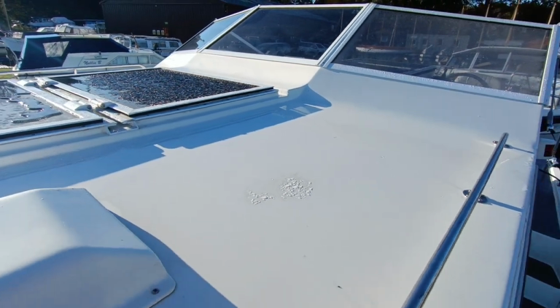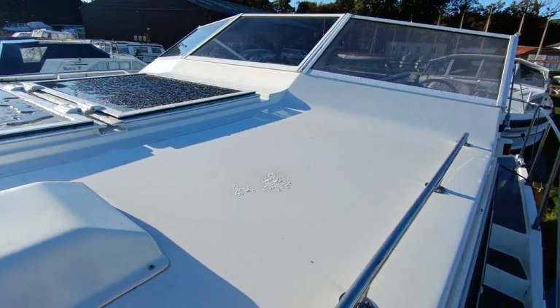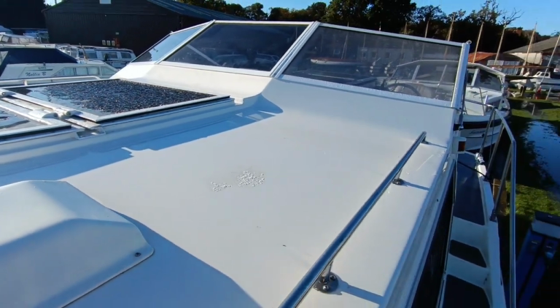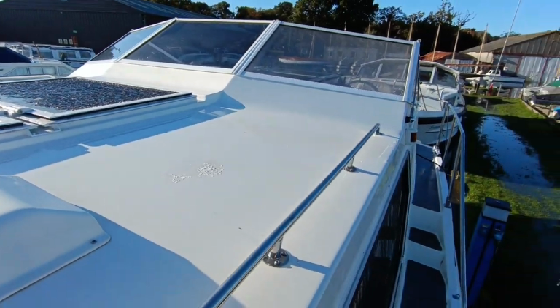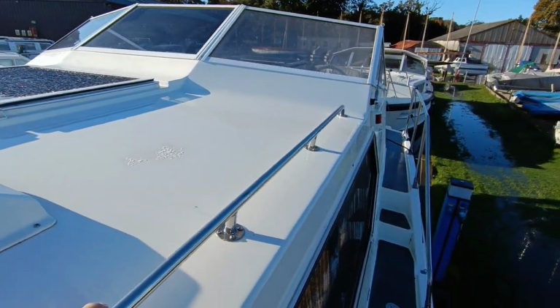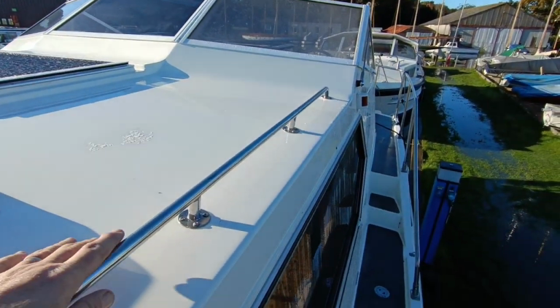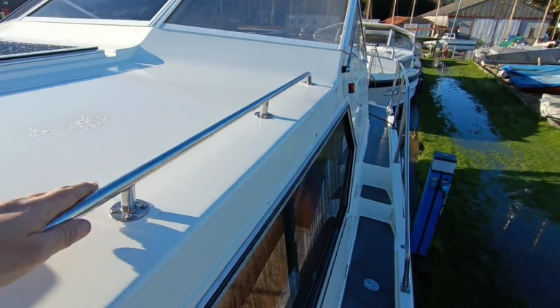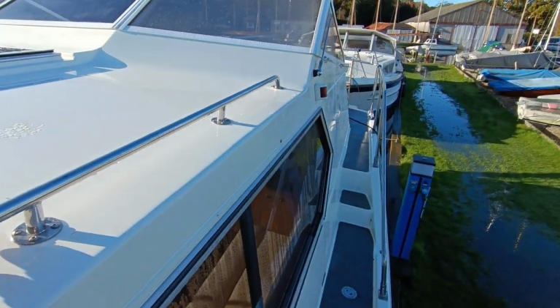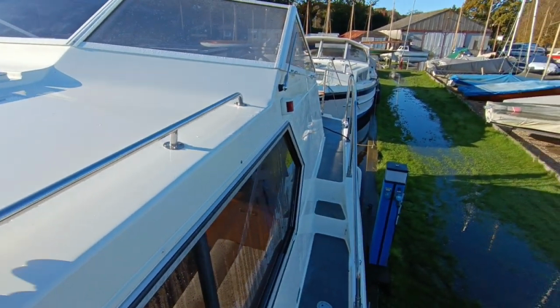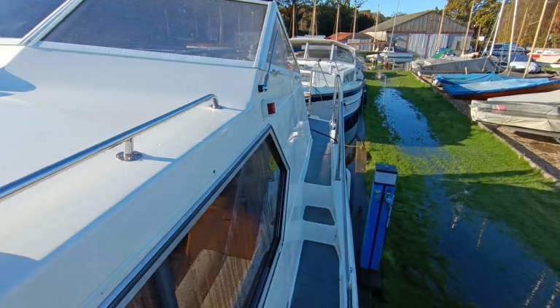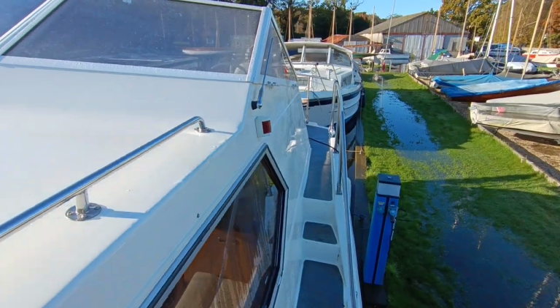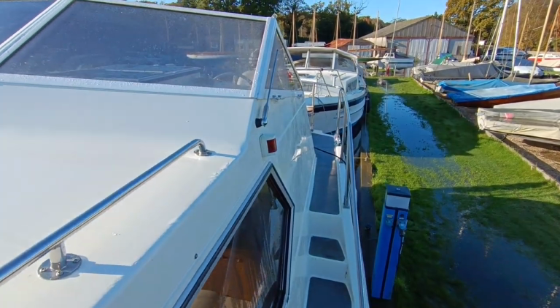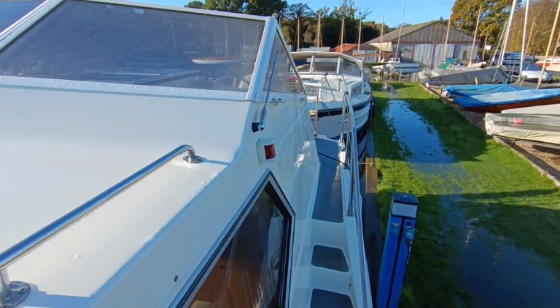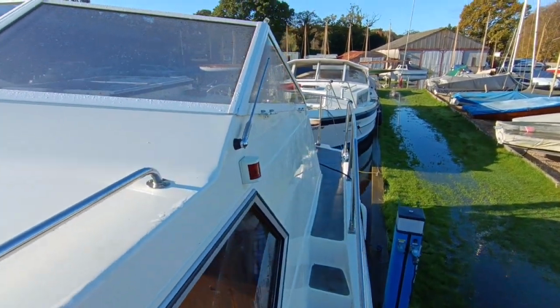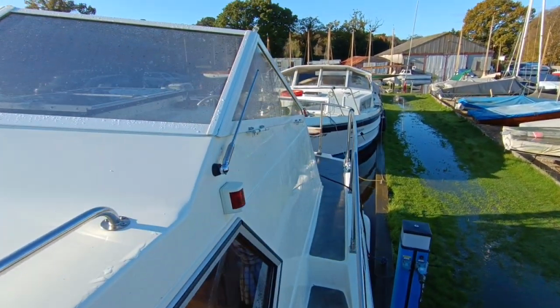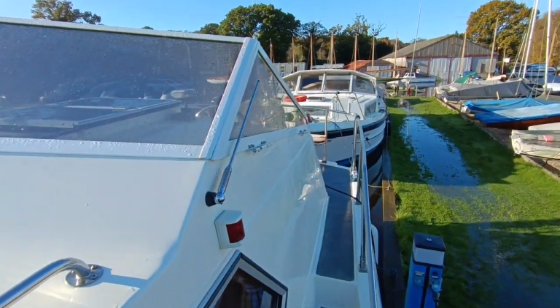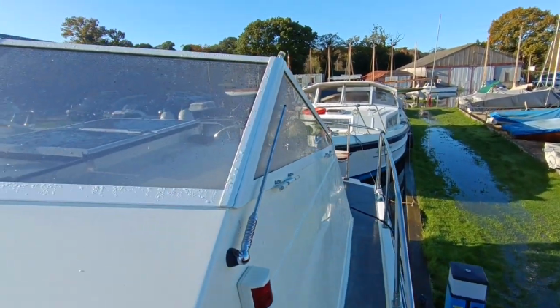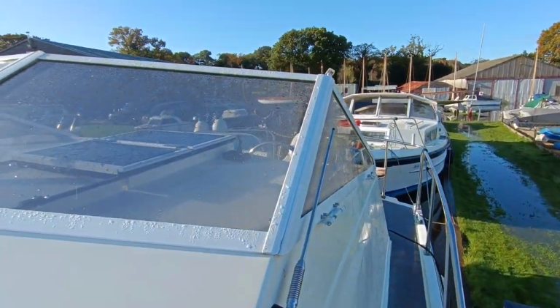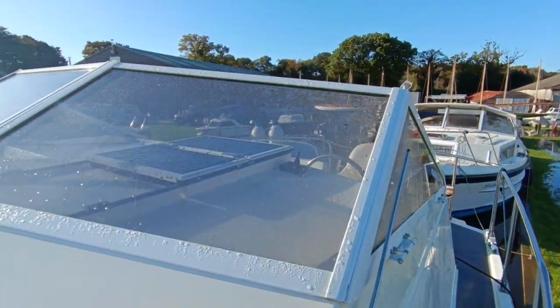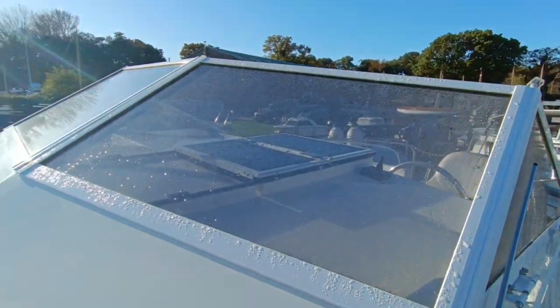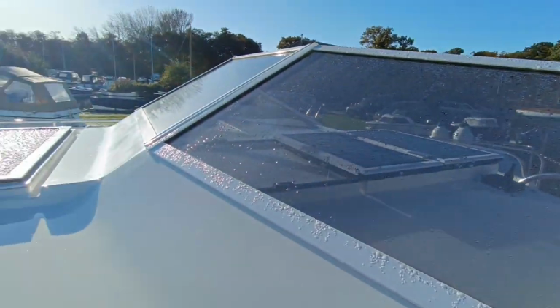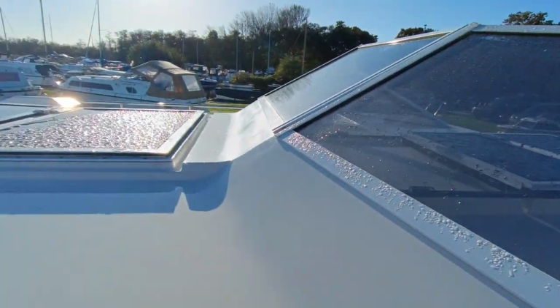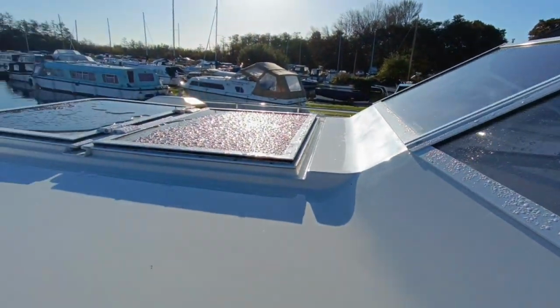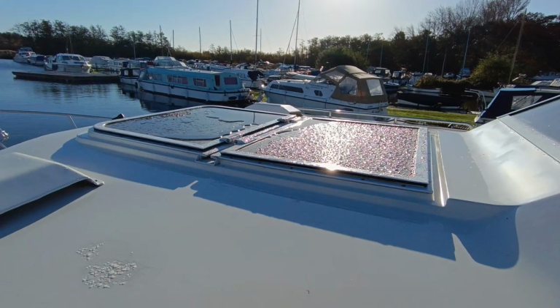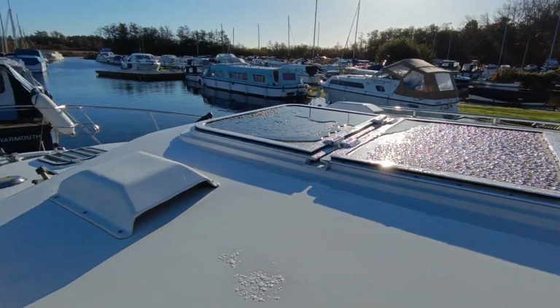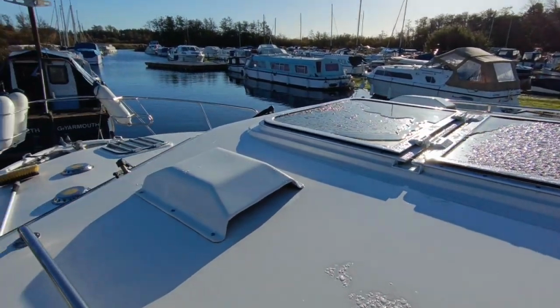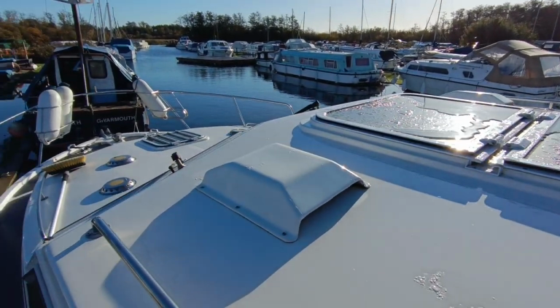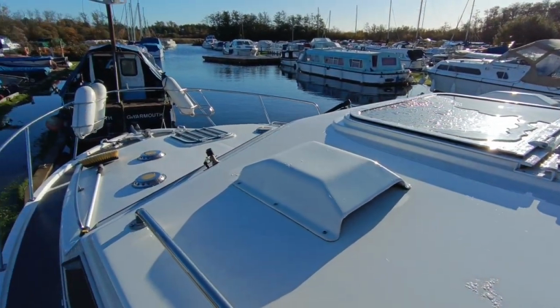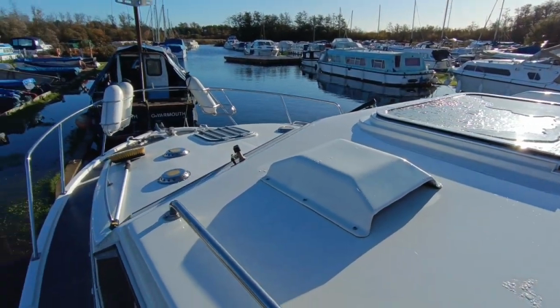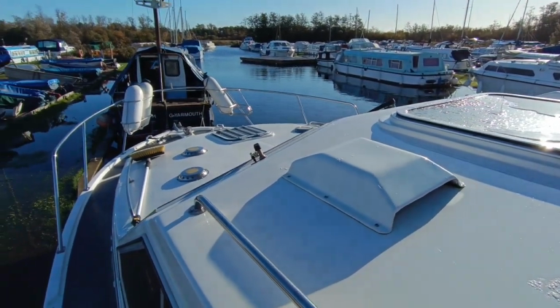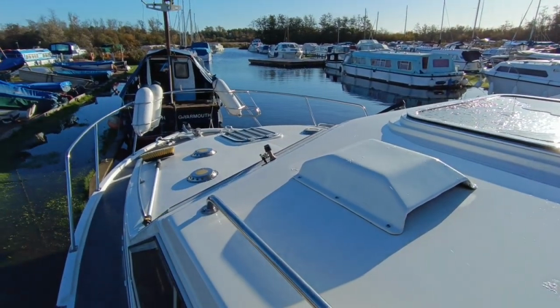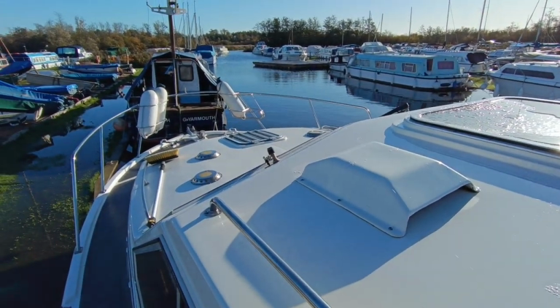If you'd like further information on this beautiful Broom 32 Sapphire, please contact me, Steve Biggs, at boatshedNorfolk.com. Thanks for watching.